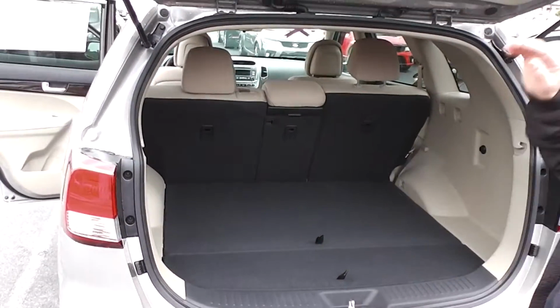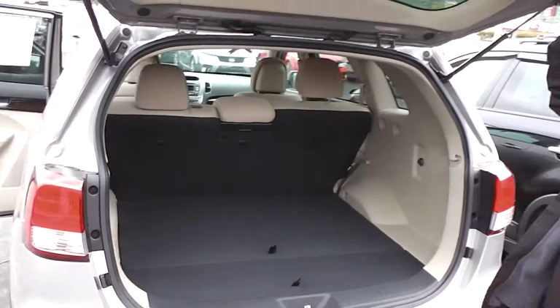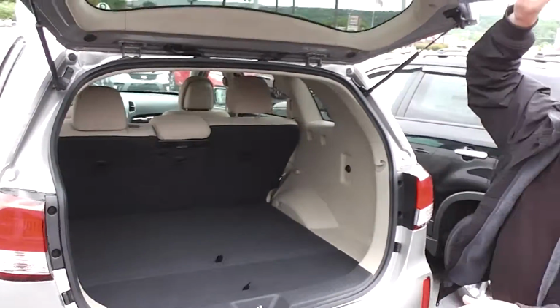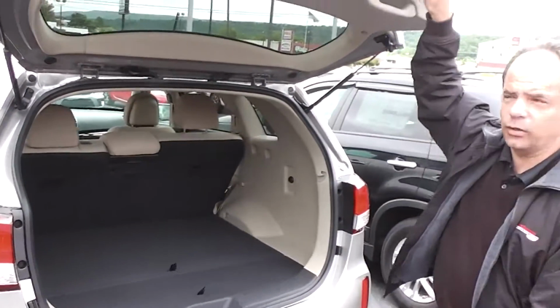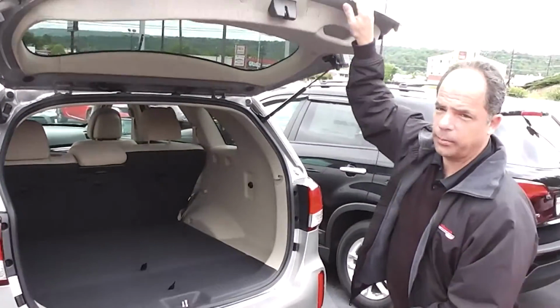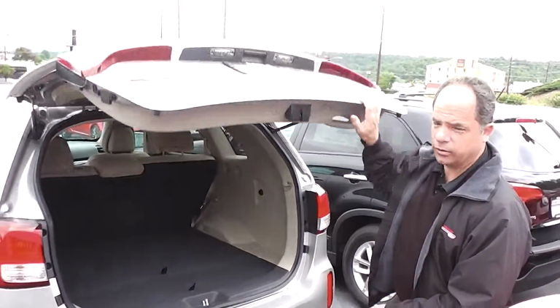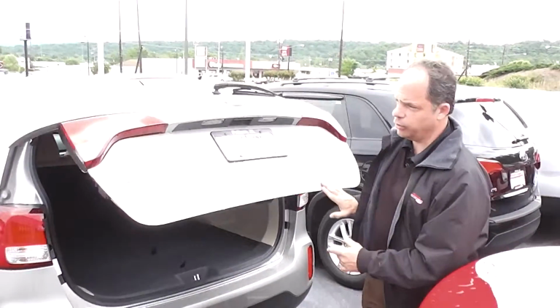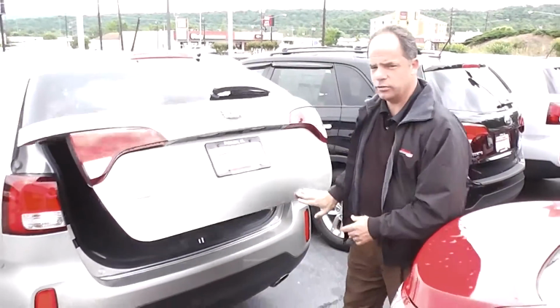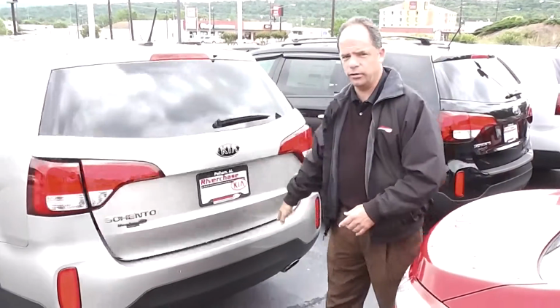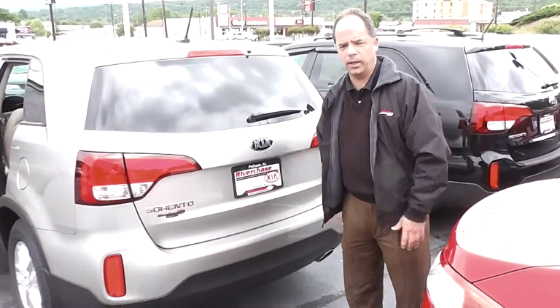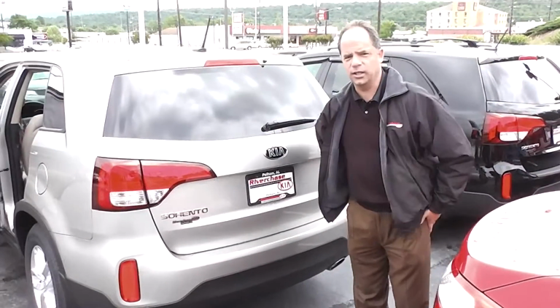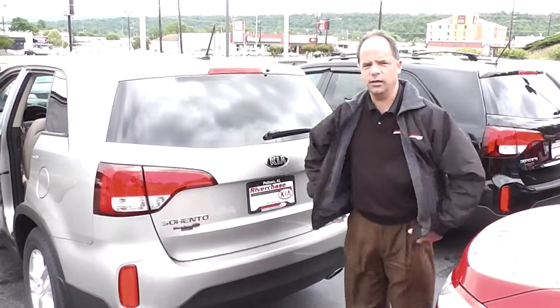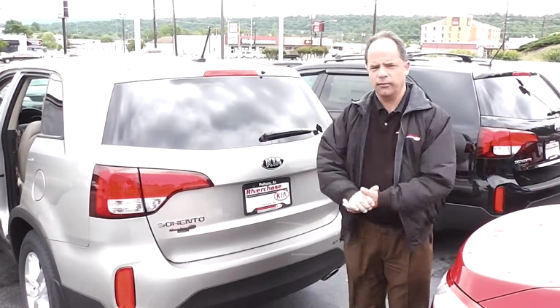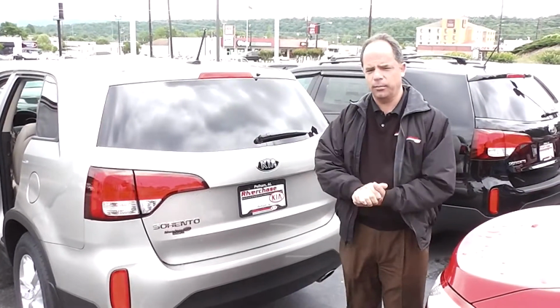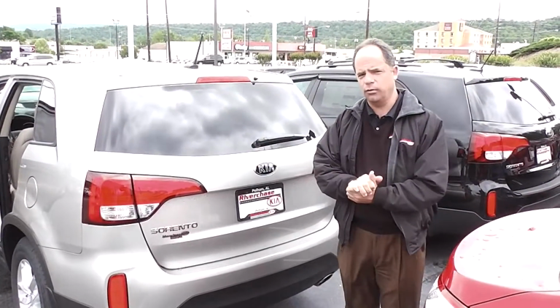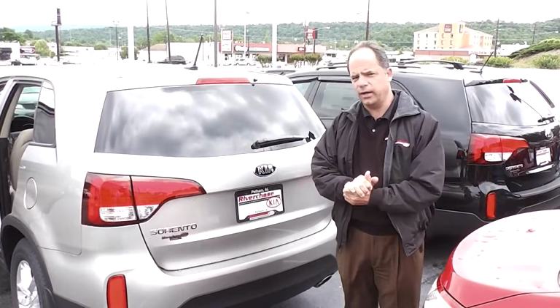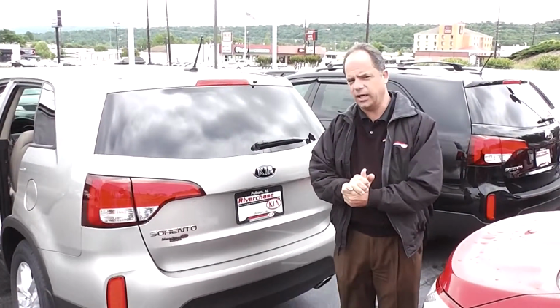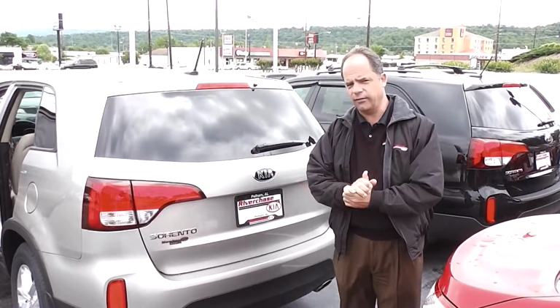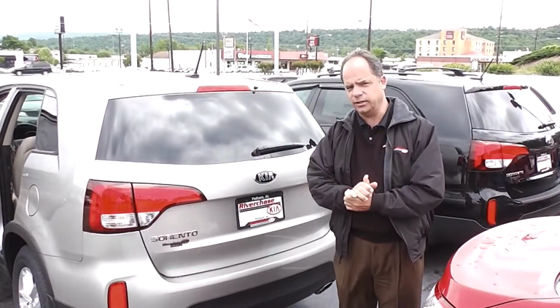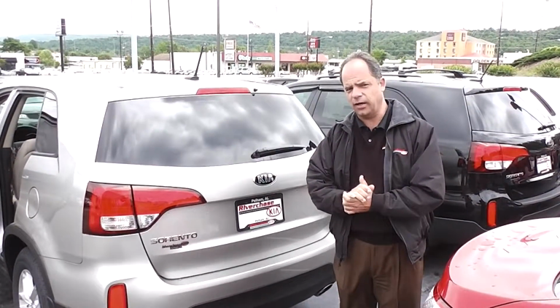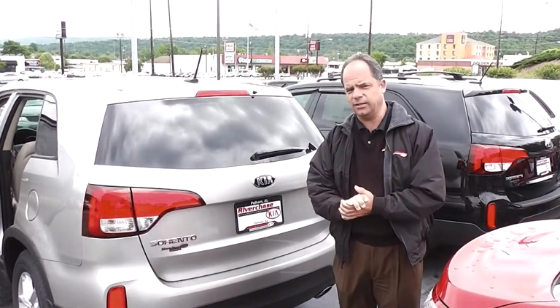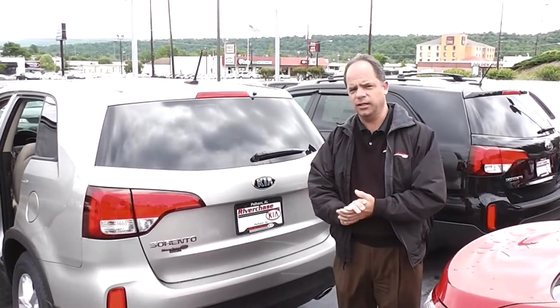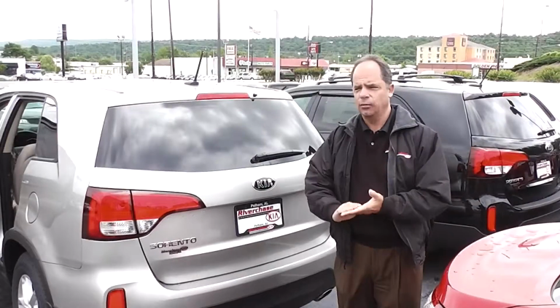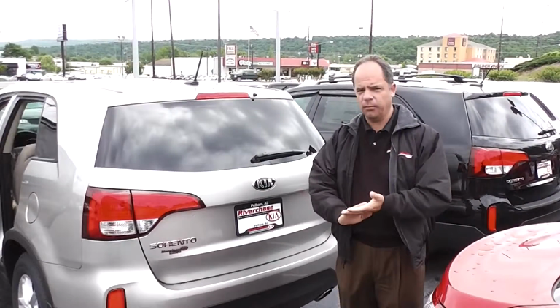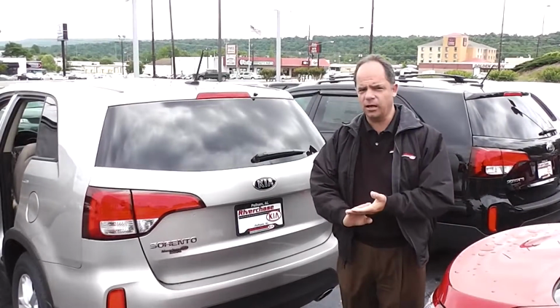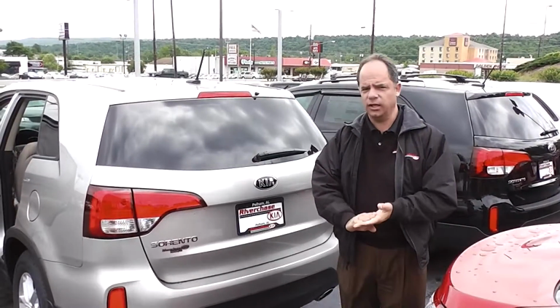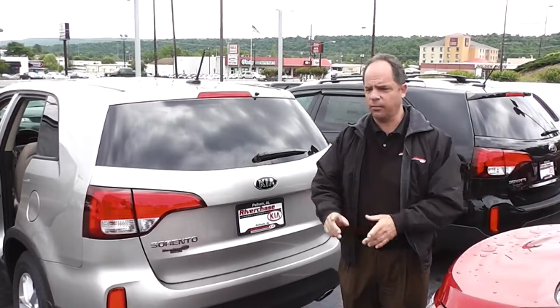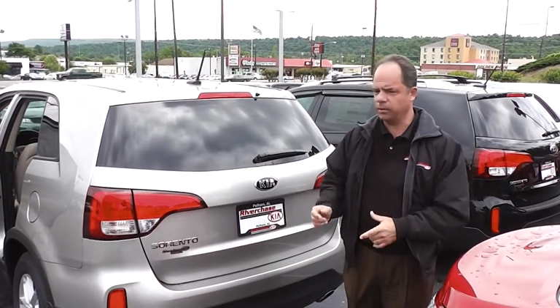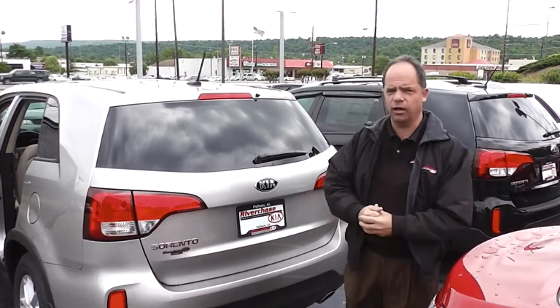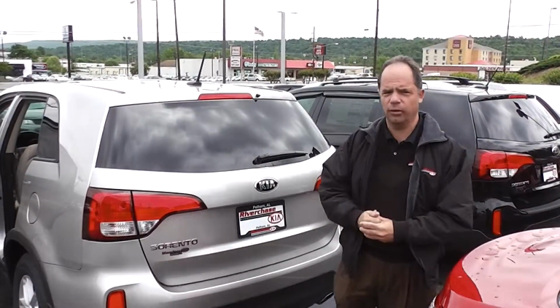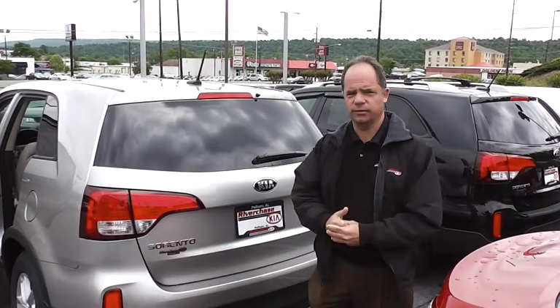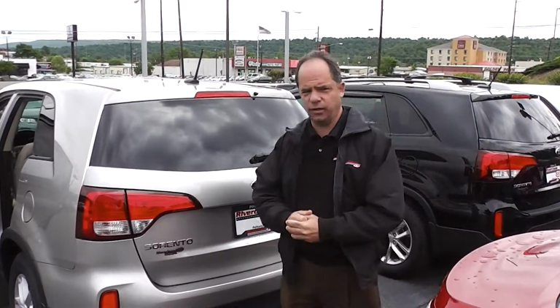Again, I want to thank you for inquiring about the new Kia Sorento. My name is Ken, and my phone number is 205-987-6518. When you come in and ask for Ken, I'll be able to take care of you in one of these. Thank you.